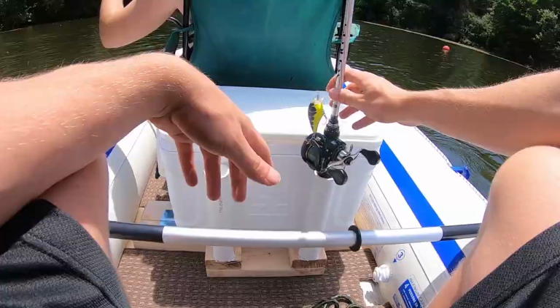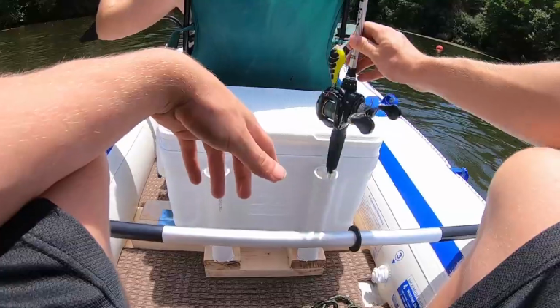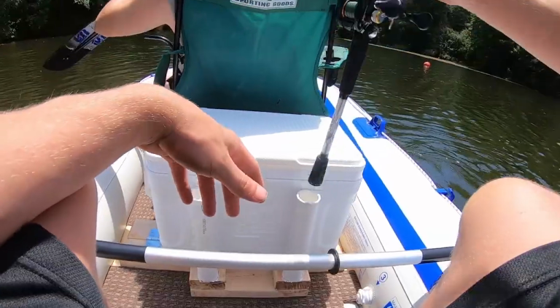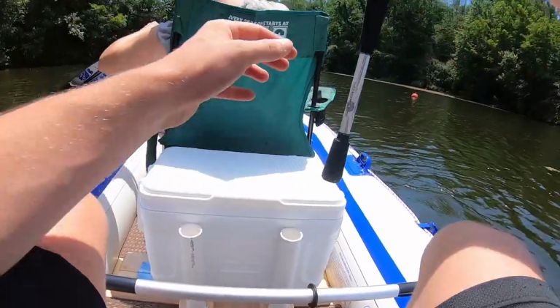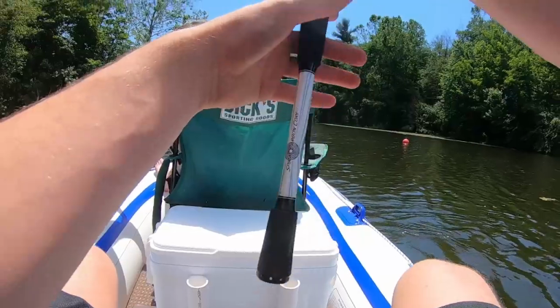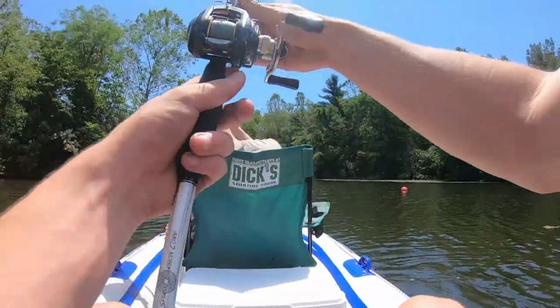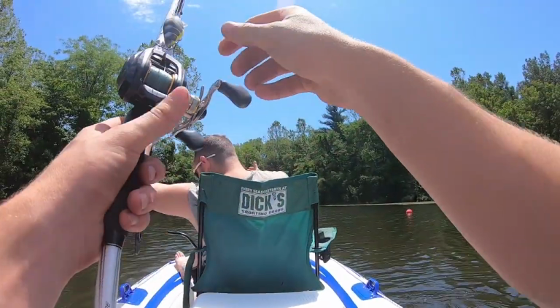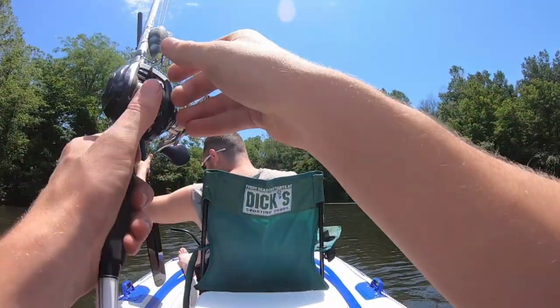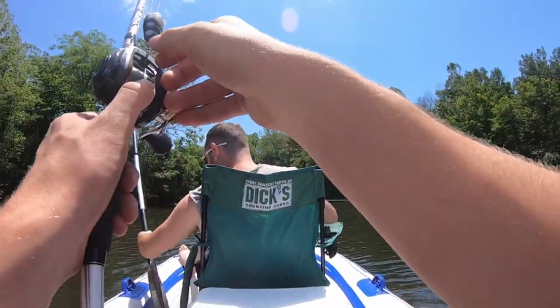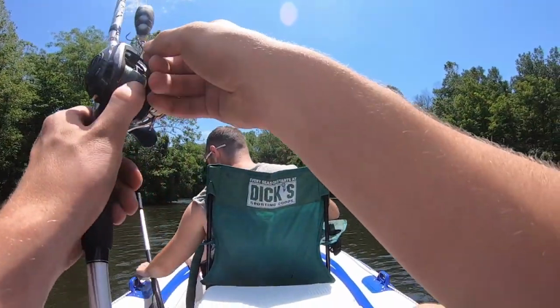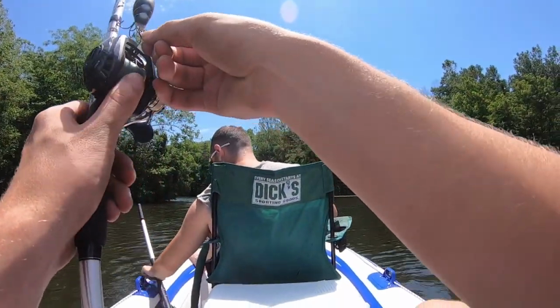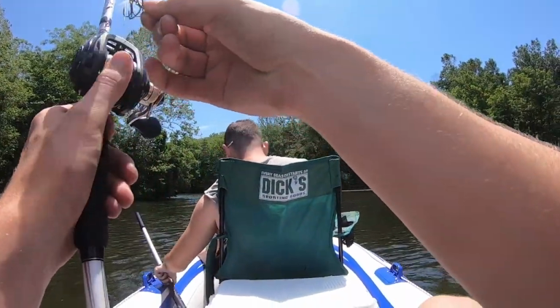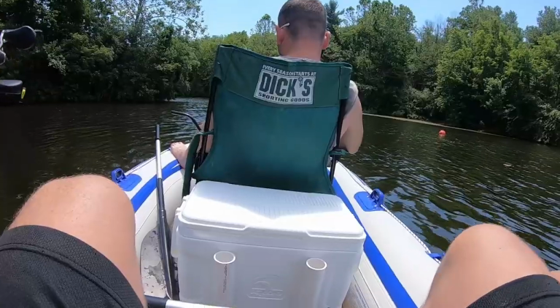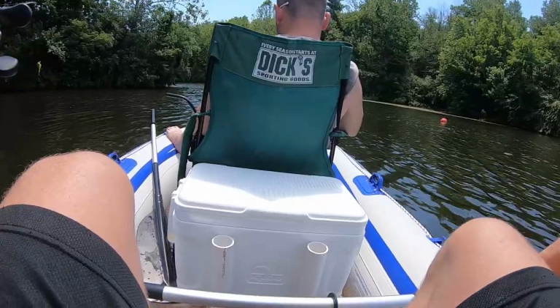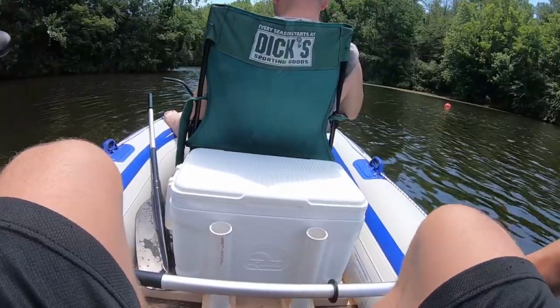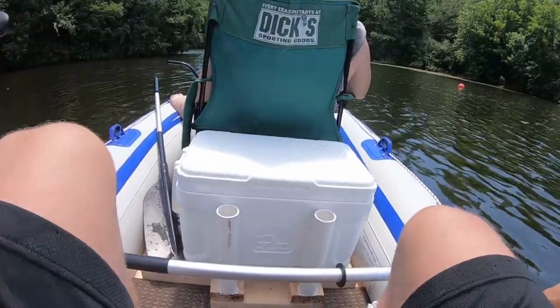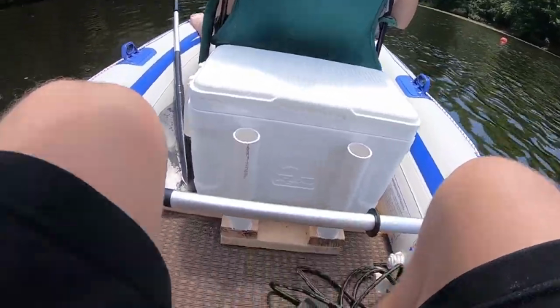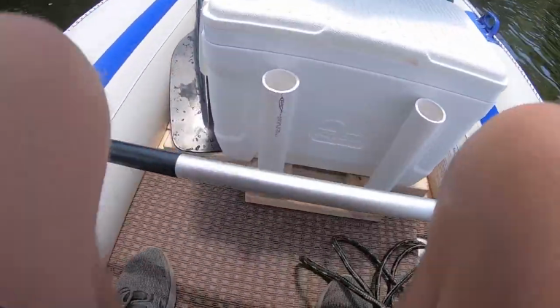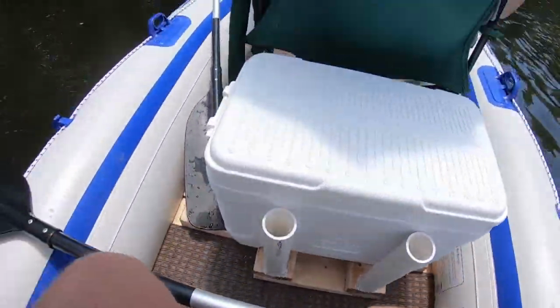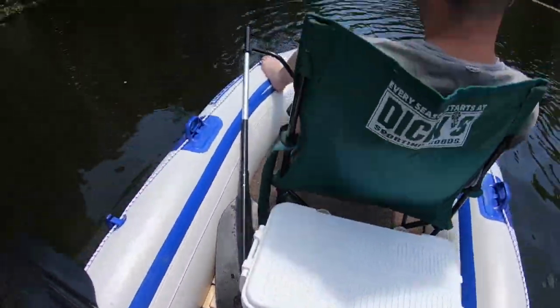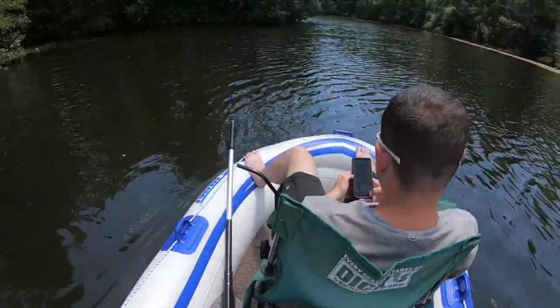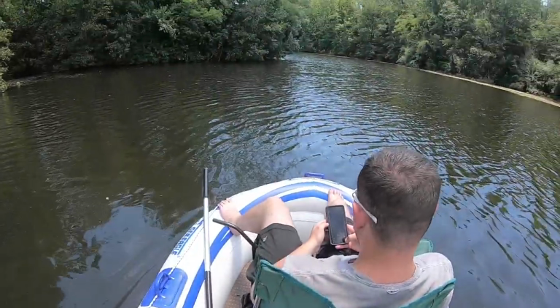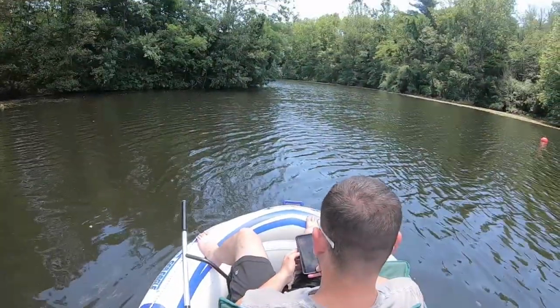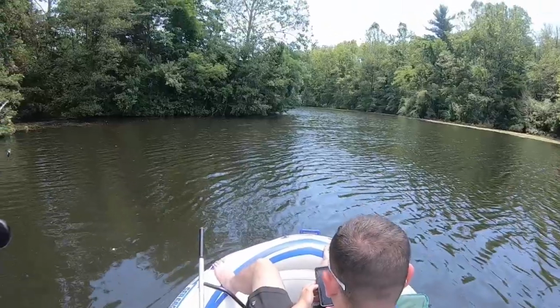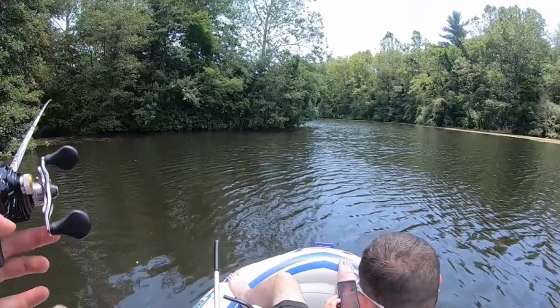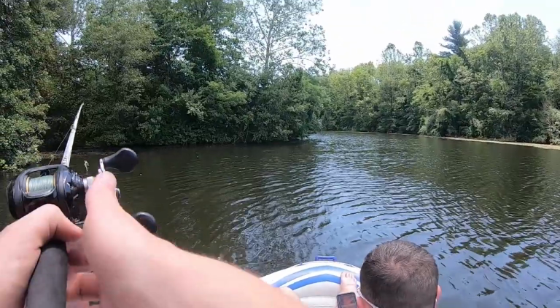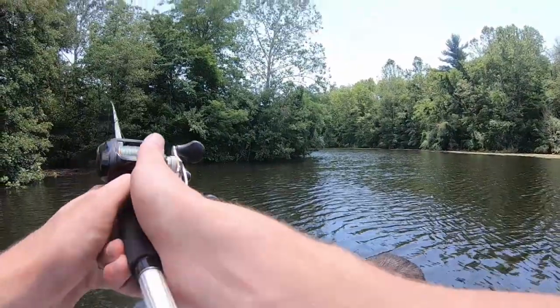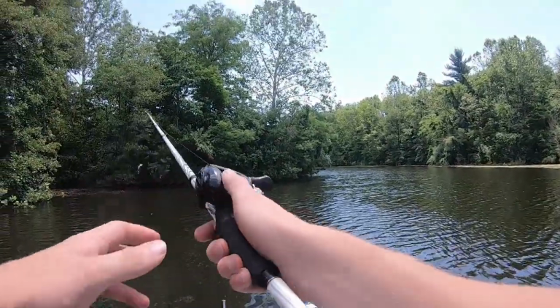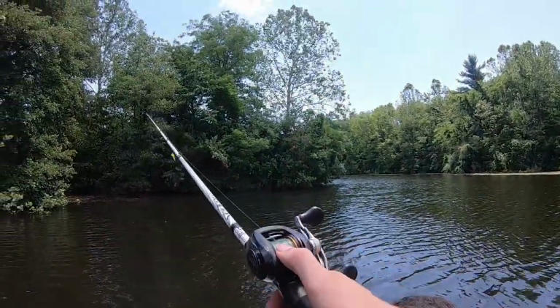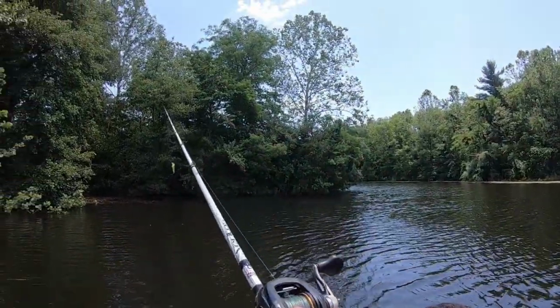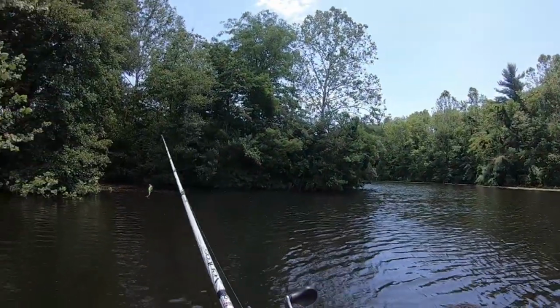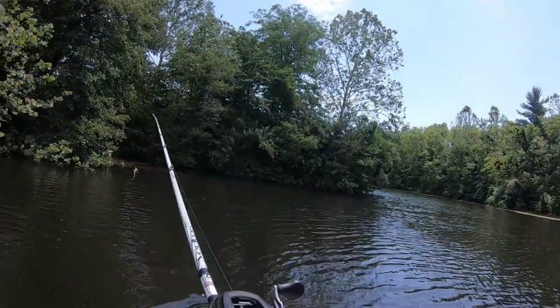All right, time to fish — here we go! I'm going to attempt to stand up. Oh yeah, nice and sturdy.